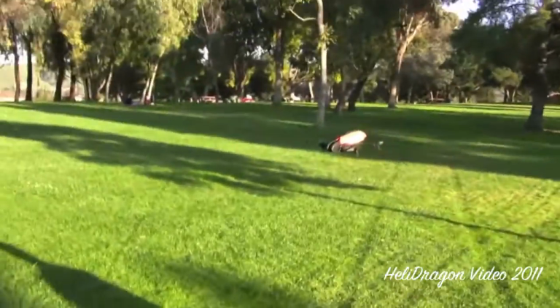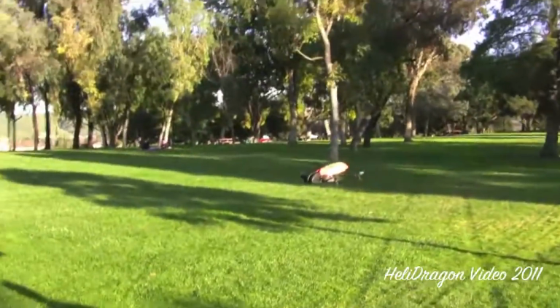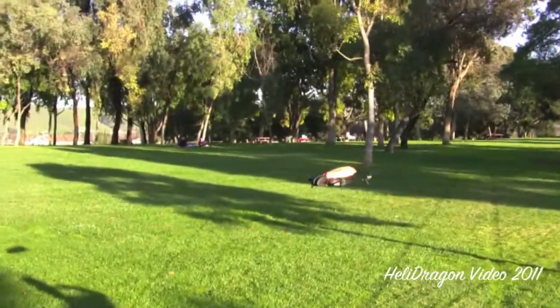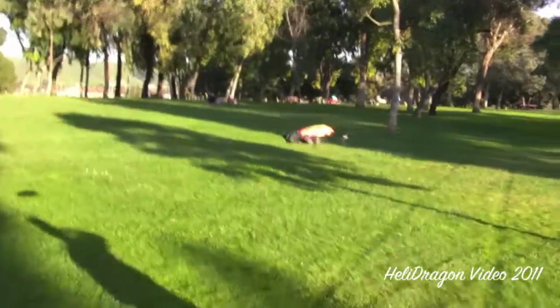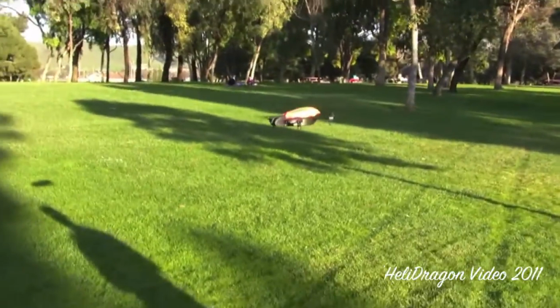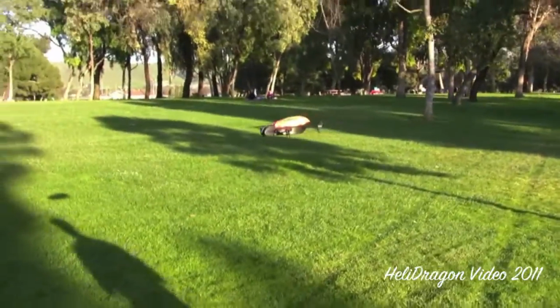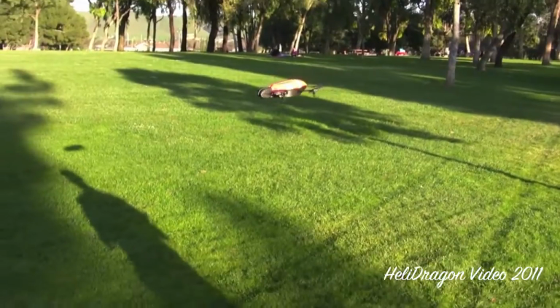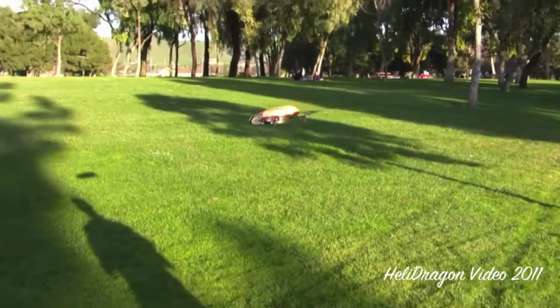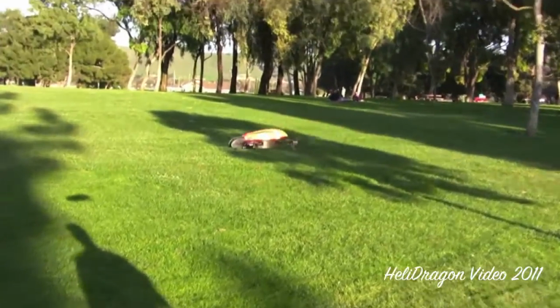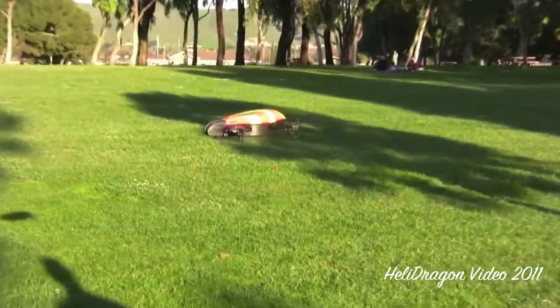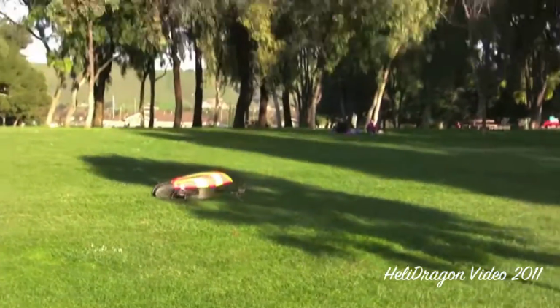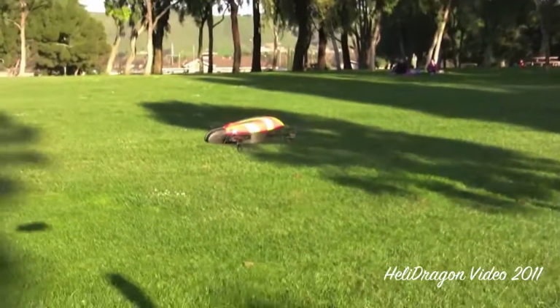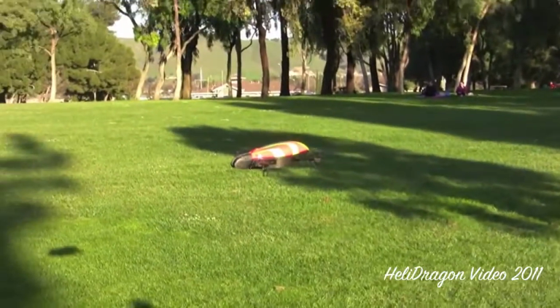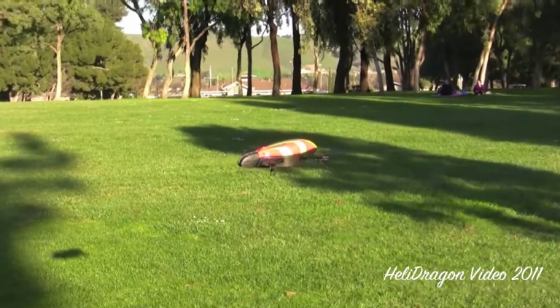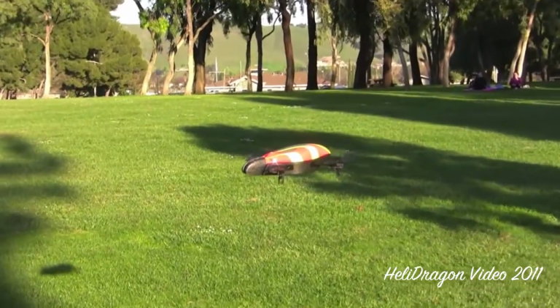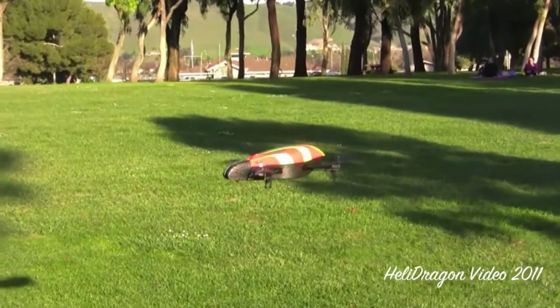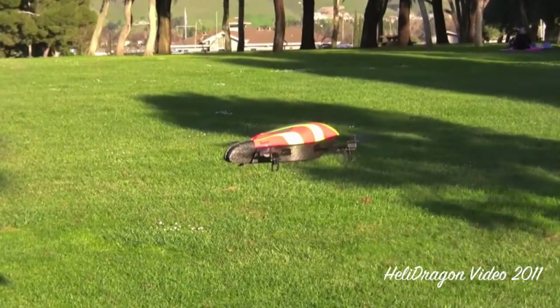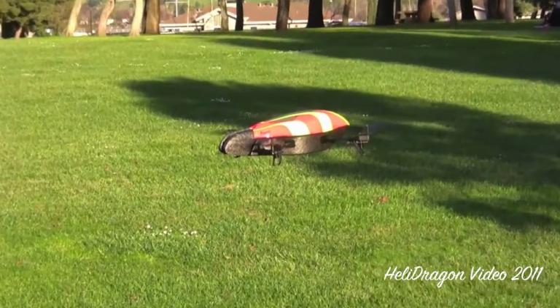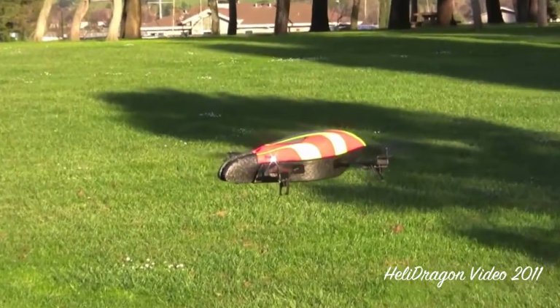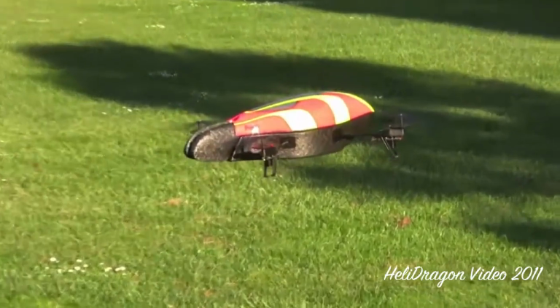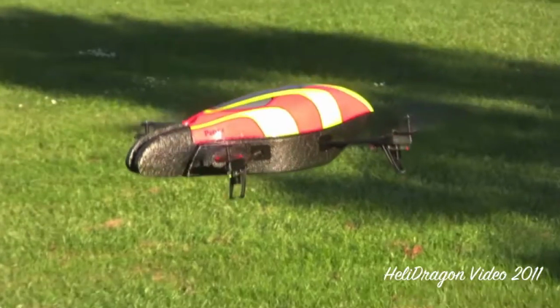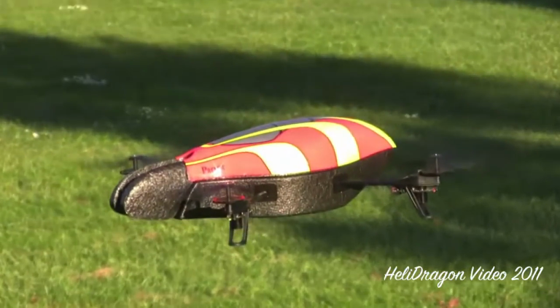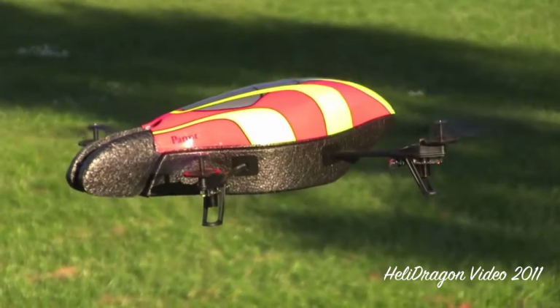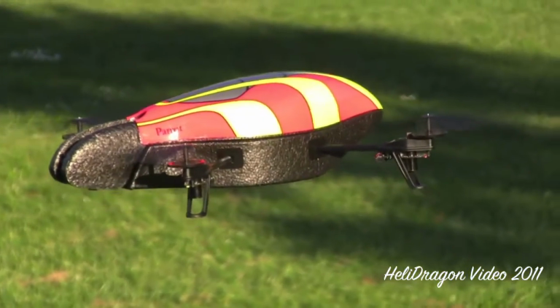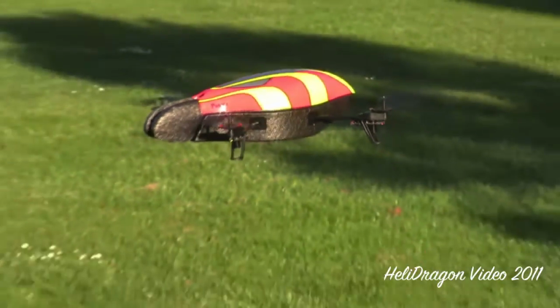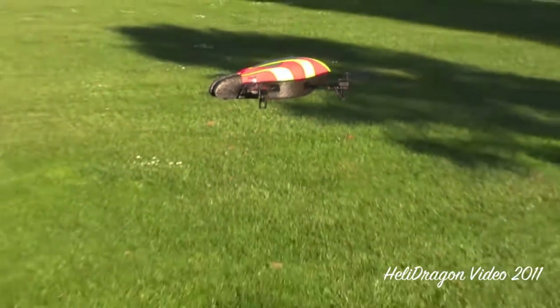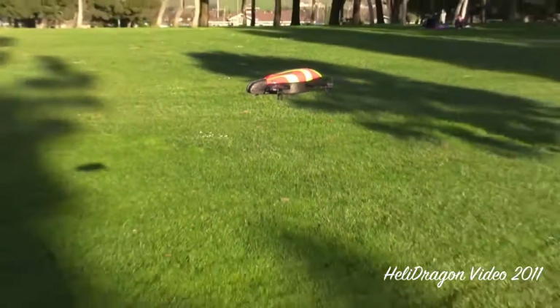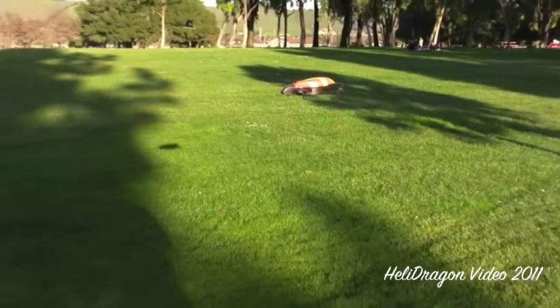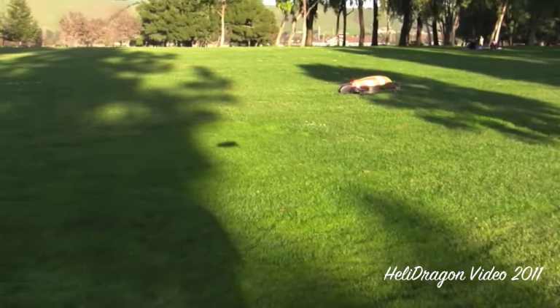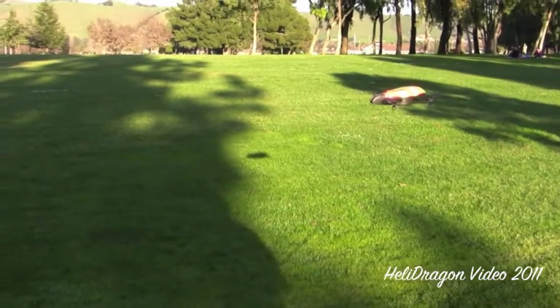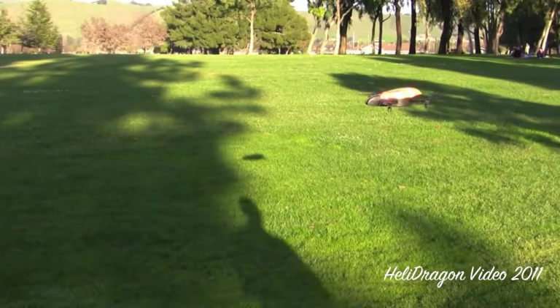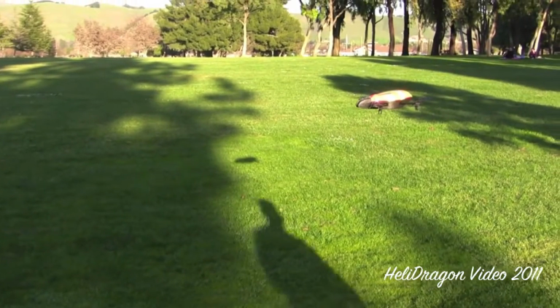So it's flying itself, it's leaning into the wind slightly. And hopefully my shadow moving doesn't make it do weird things — doesn't look like it. Can you see the shadow of it there in the video if you zoom out a little? Oh yeah, over there. That's cool.